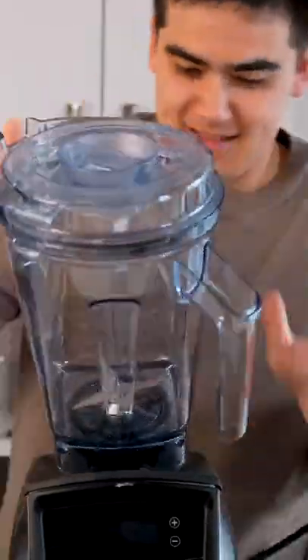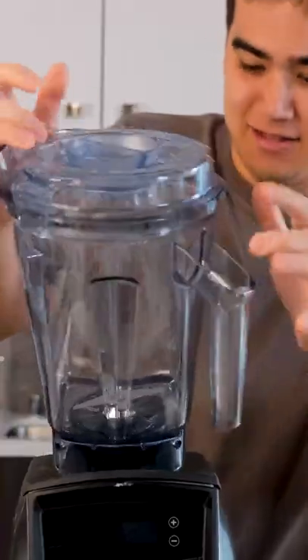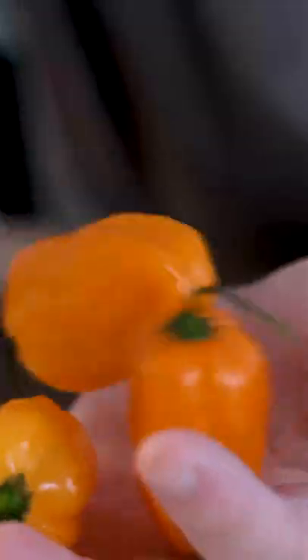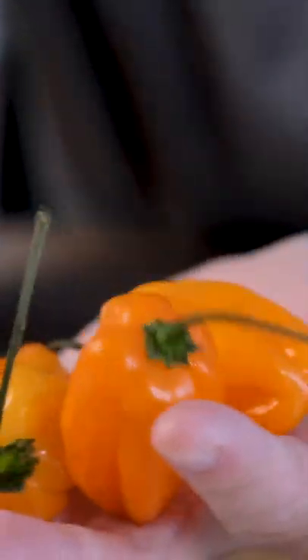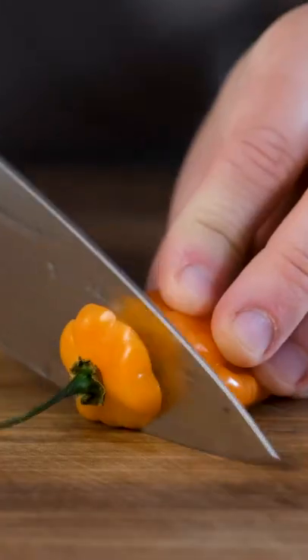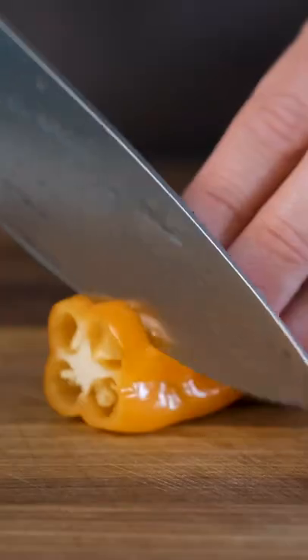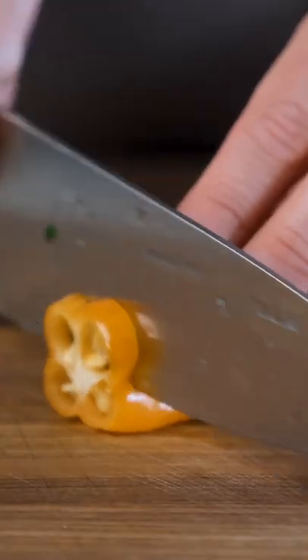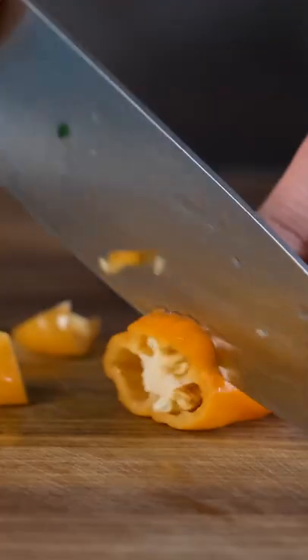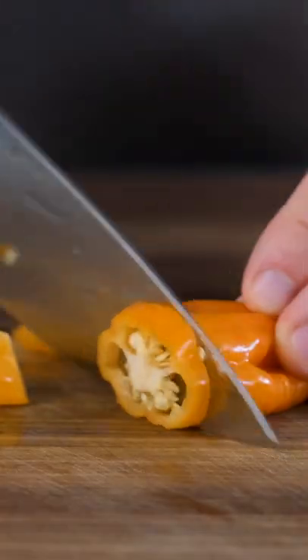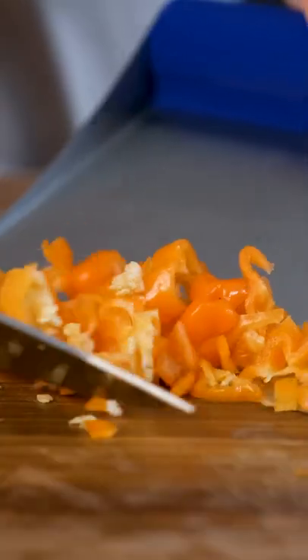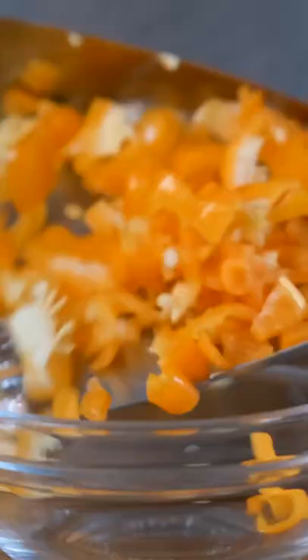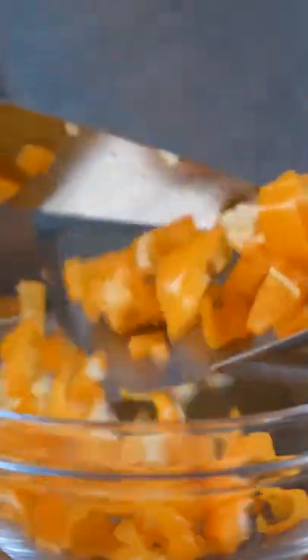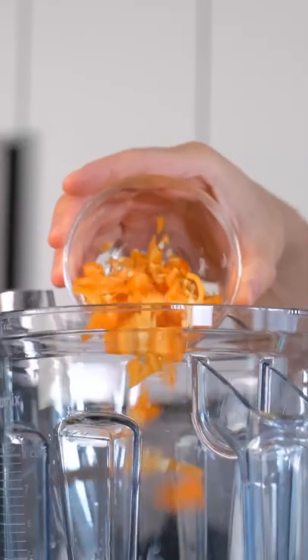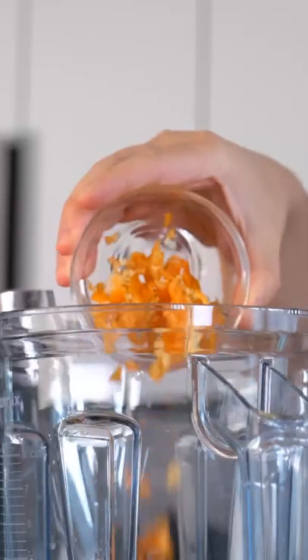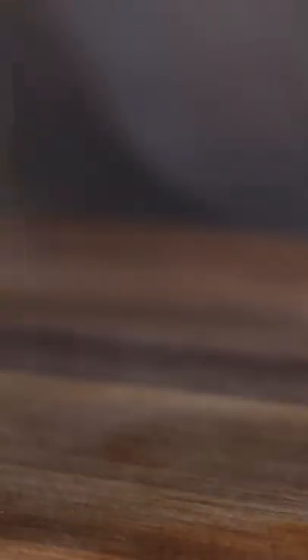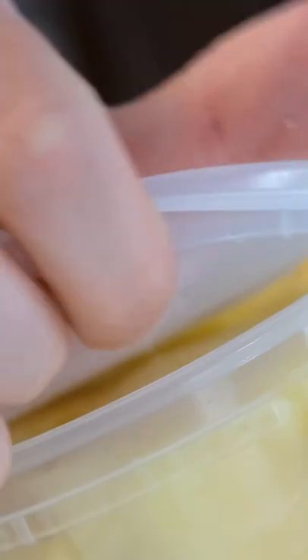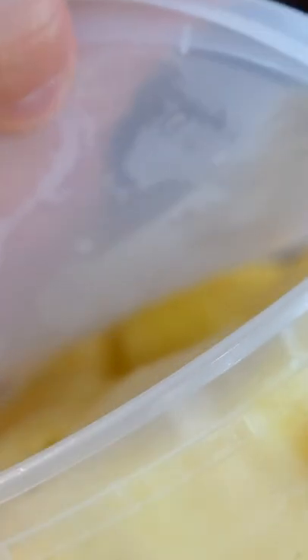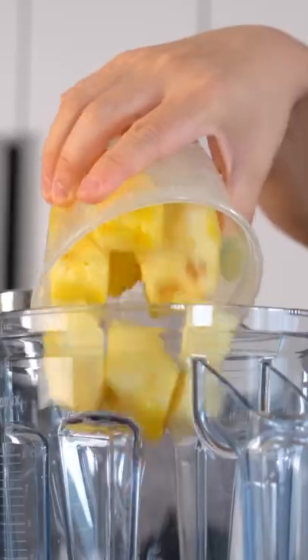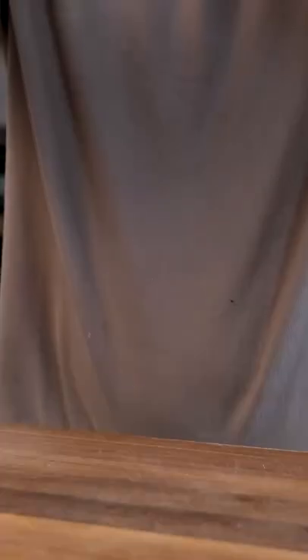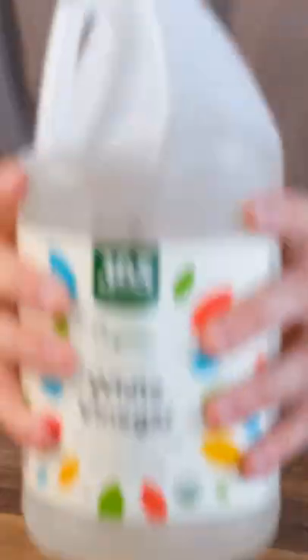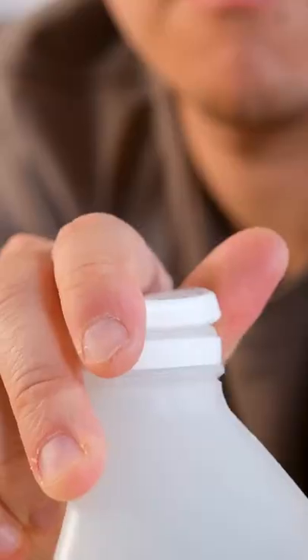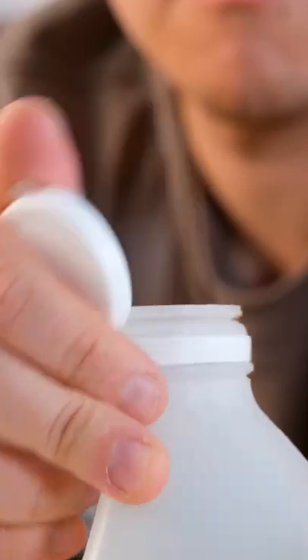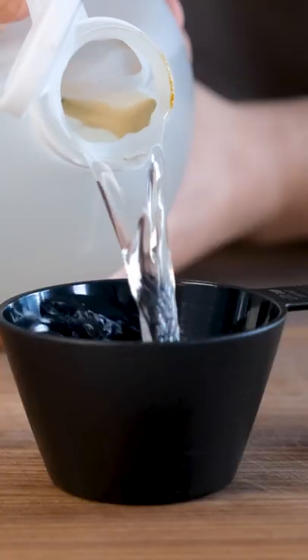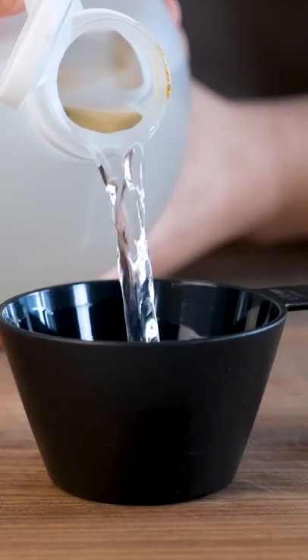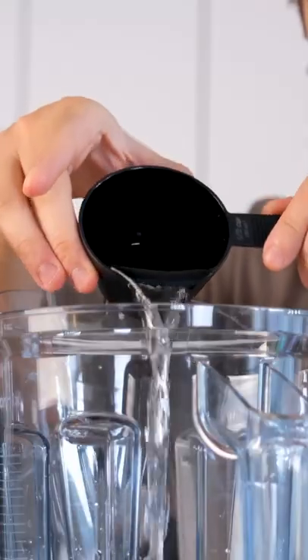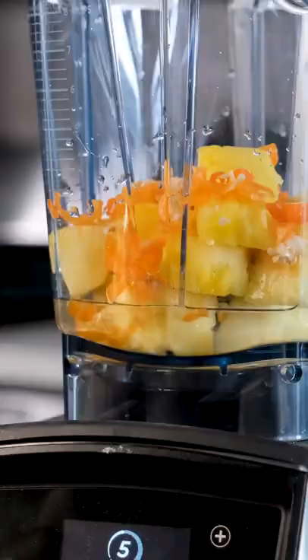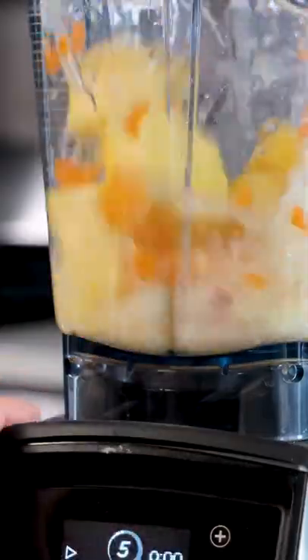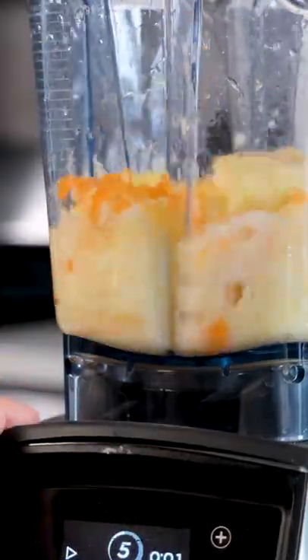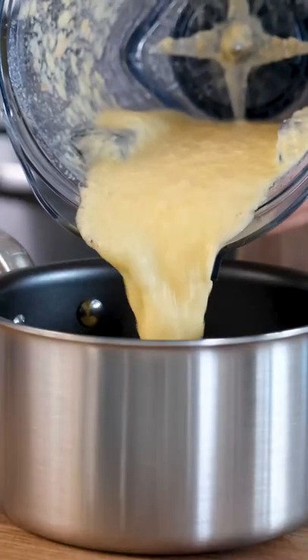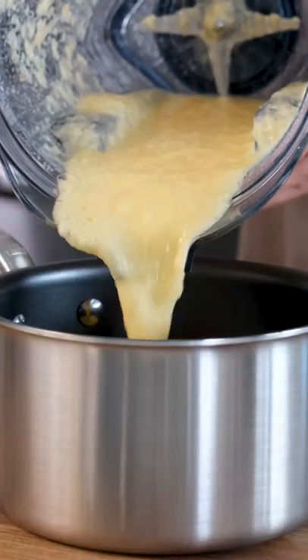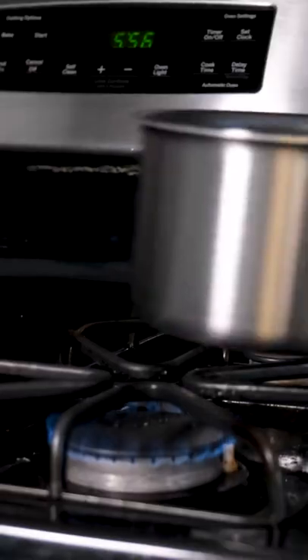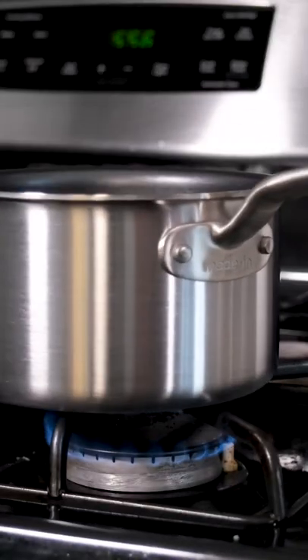Let me paint you a picture. A black and white homemade corn tortilla from black and white corn — one side slightly chewier, the other side a bit more prominent with the corn flavor. That's our base.